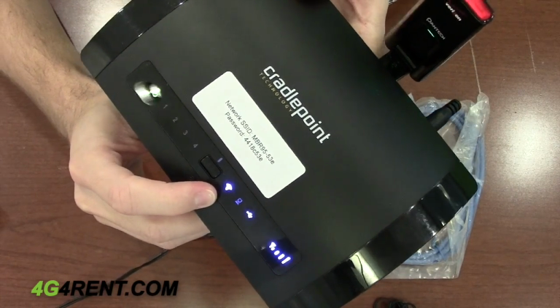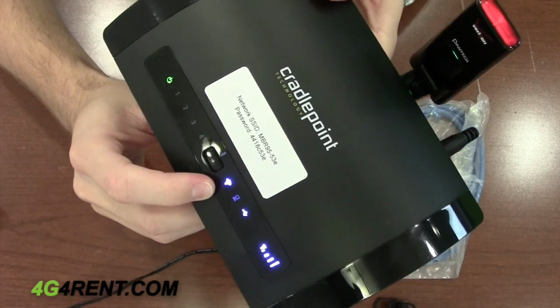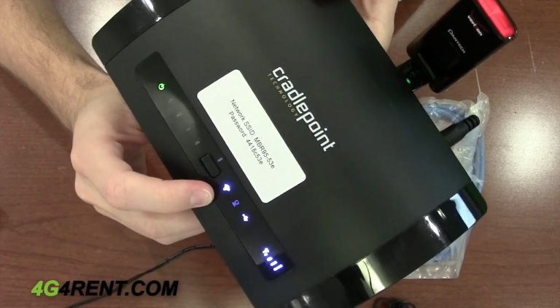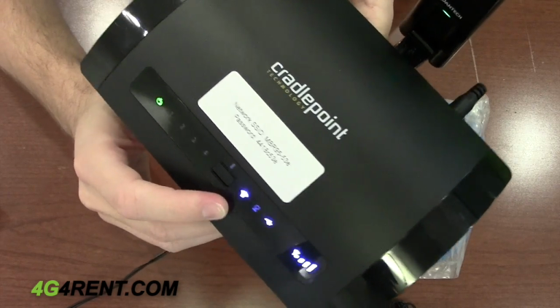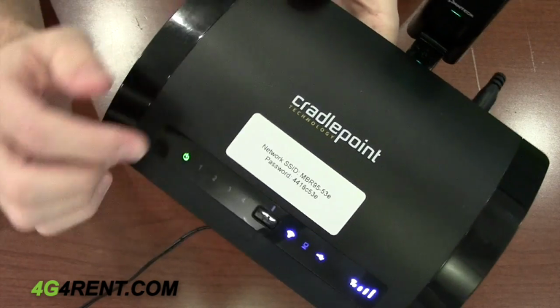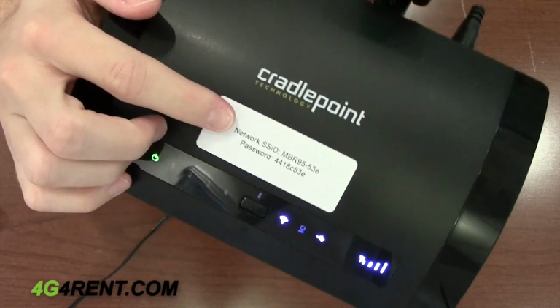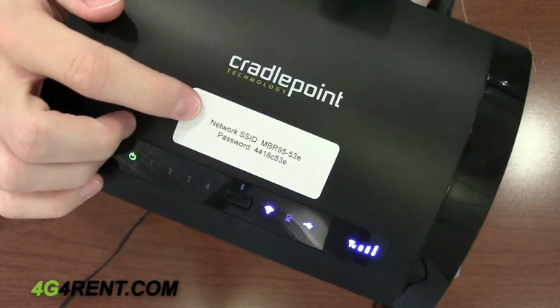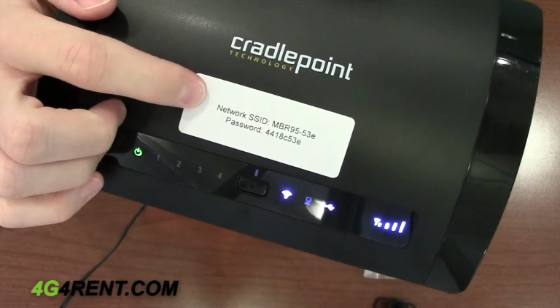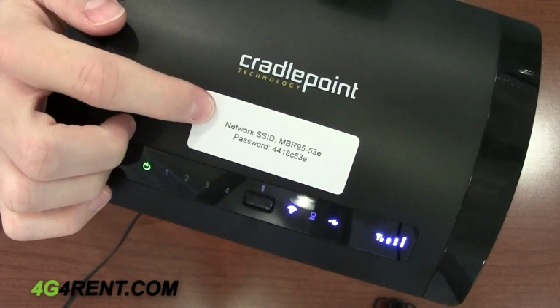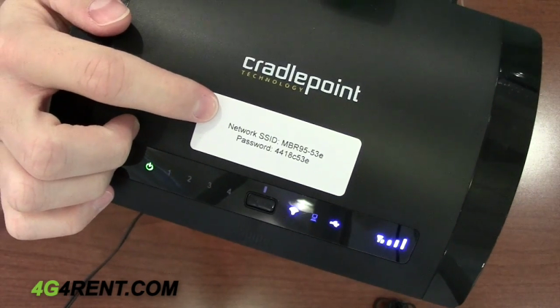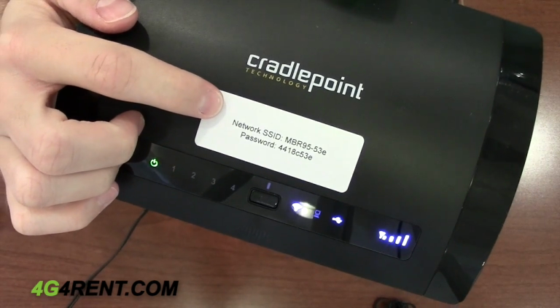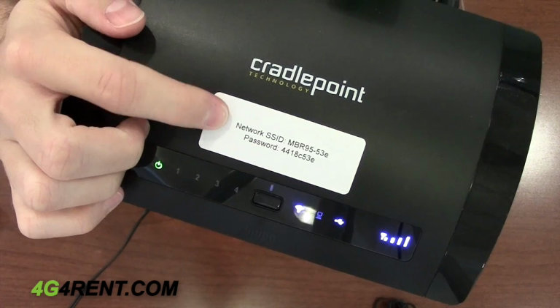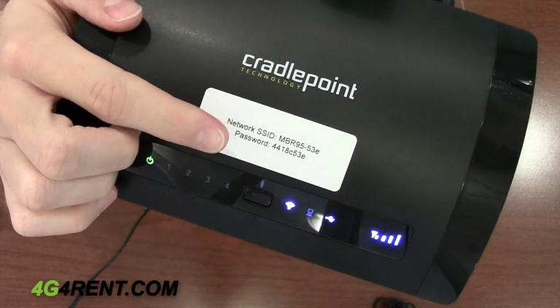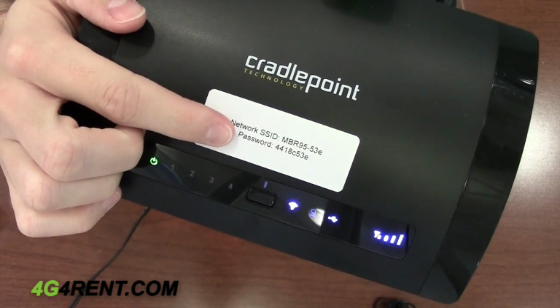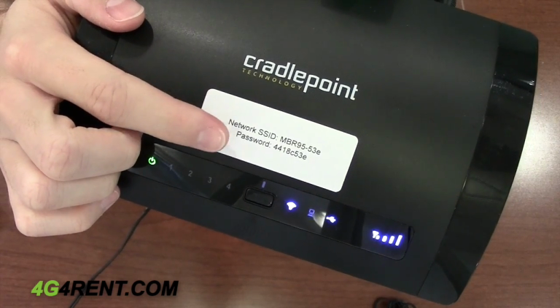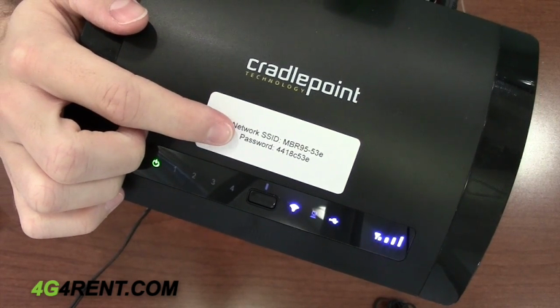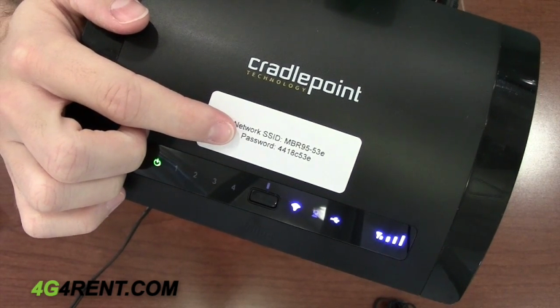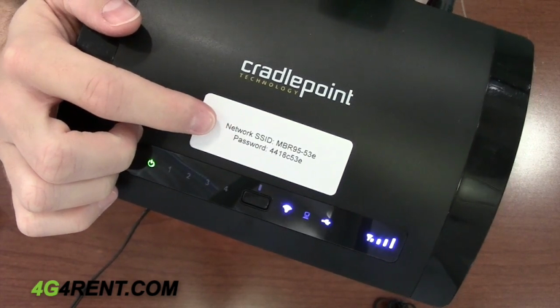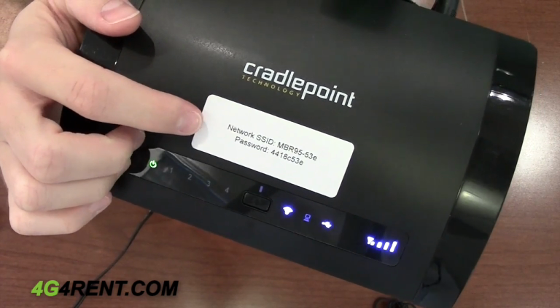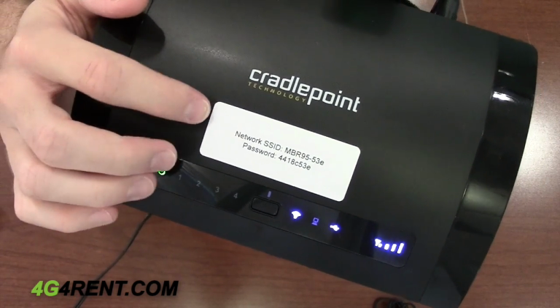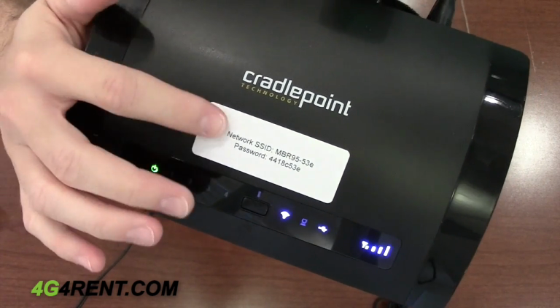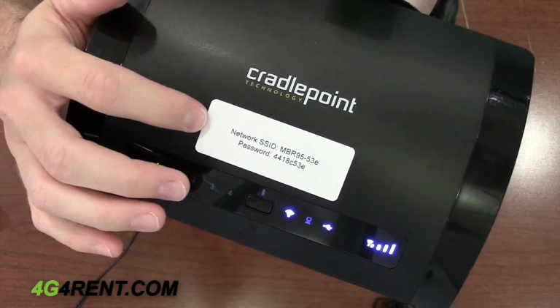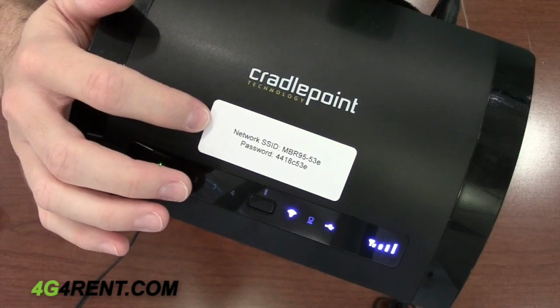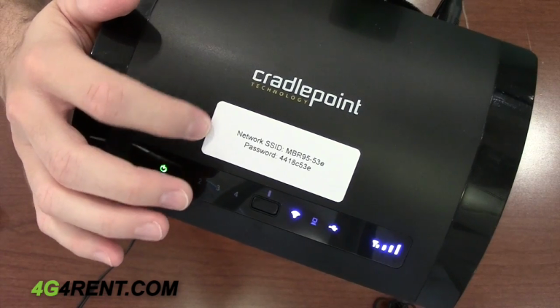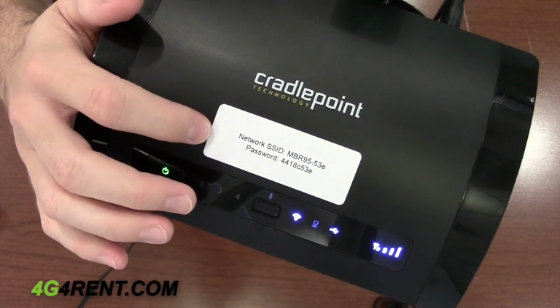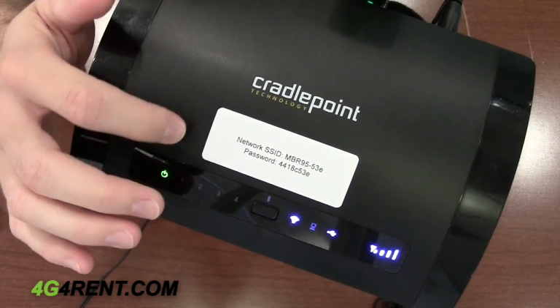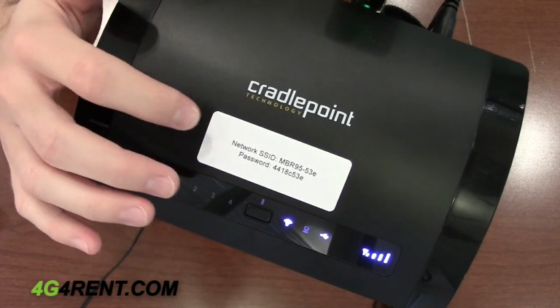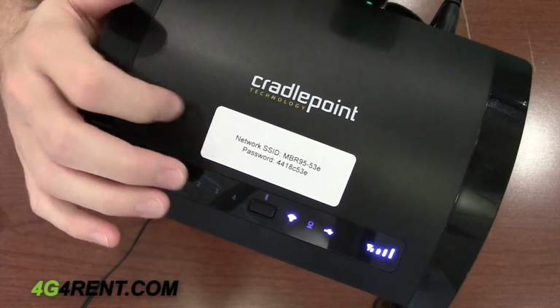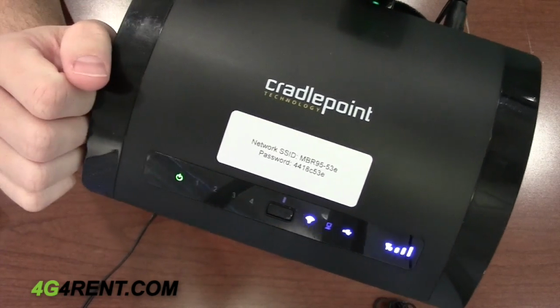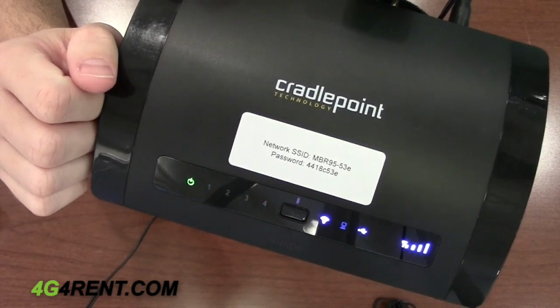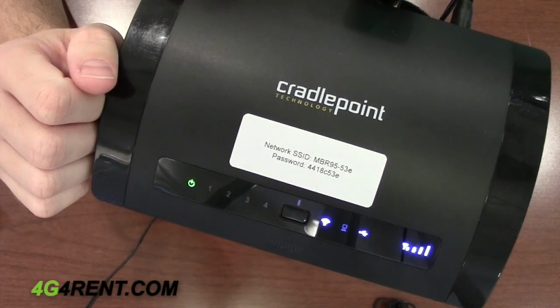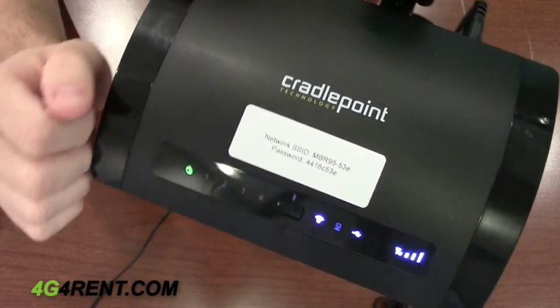To connect to this device, simply locate the network ID and use the password pre-printed on it. If you ordered a custom wireless network name and password, the label on the device should reflect that as well.